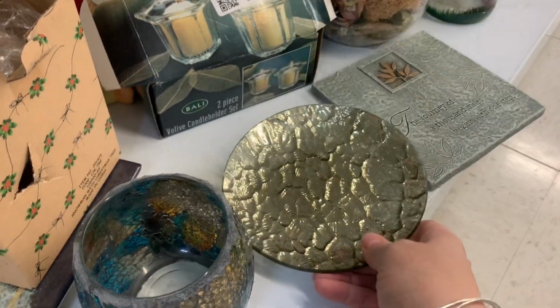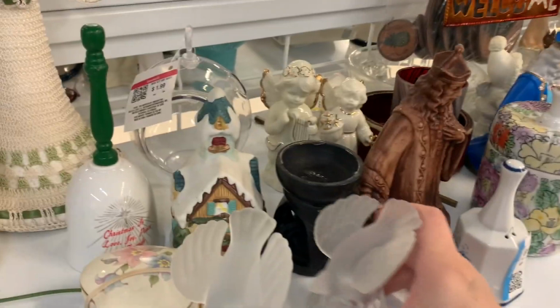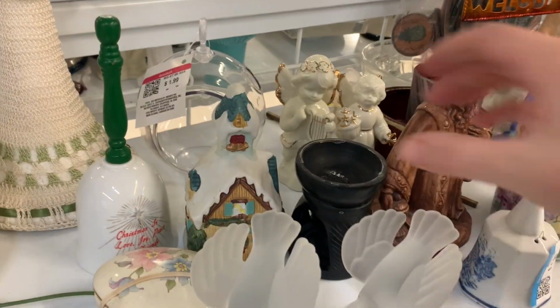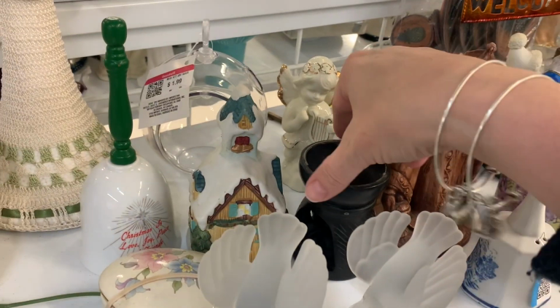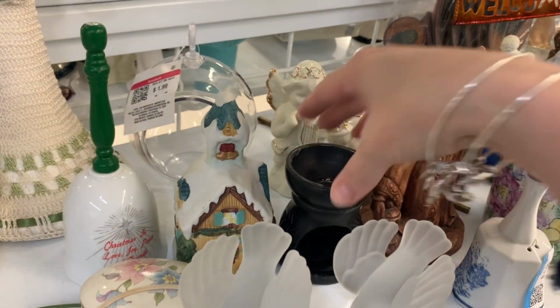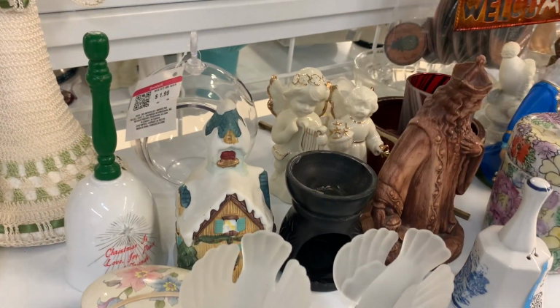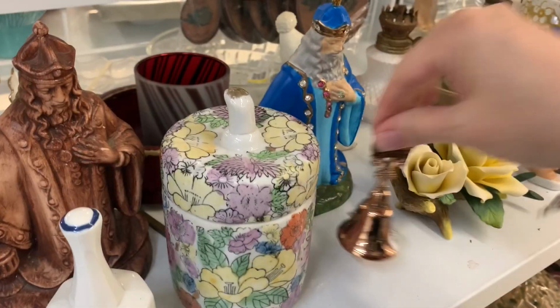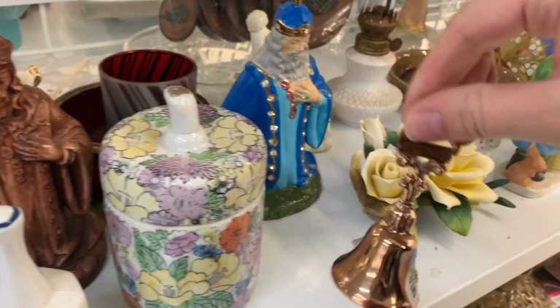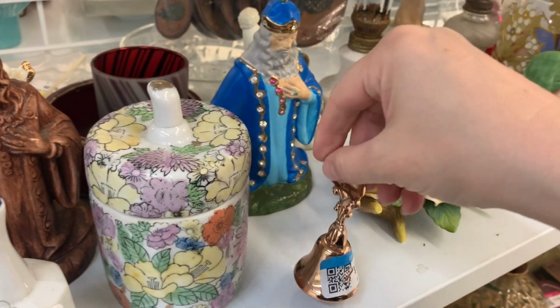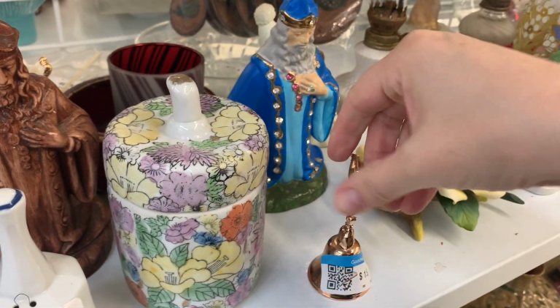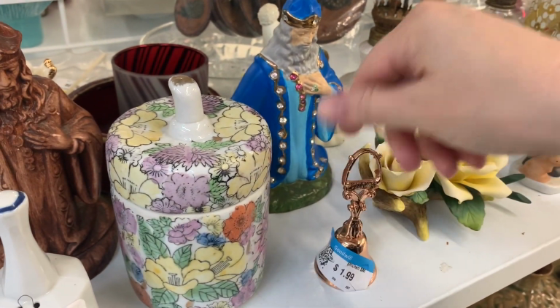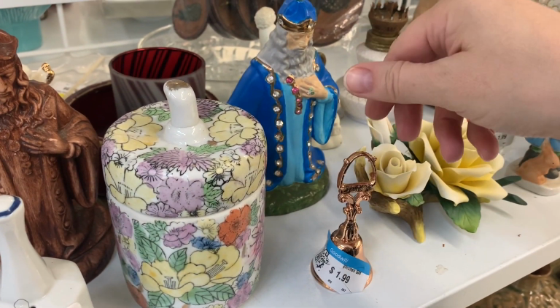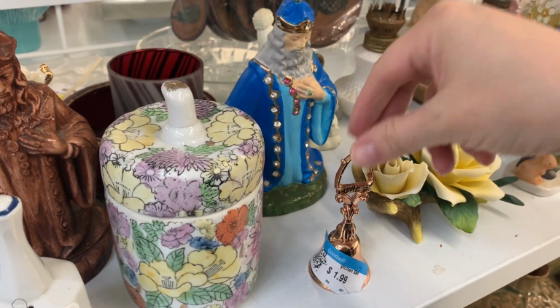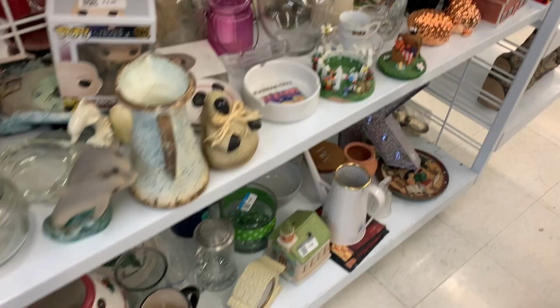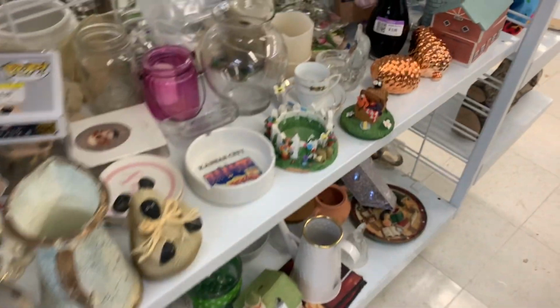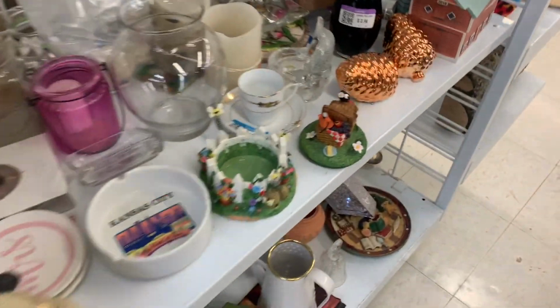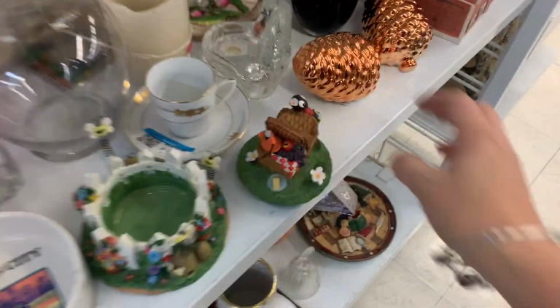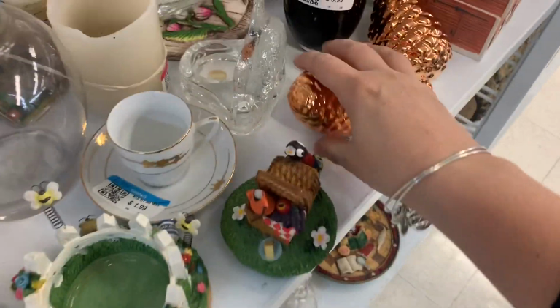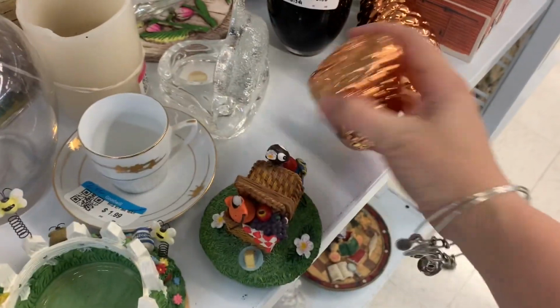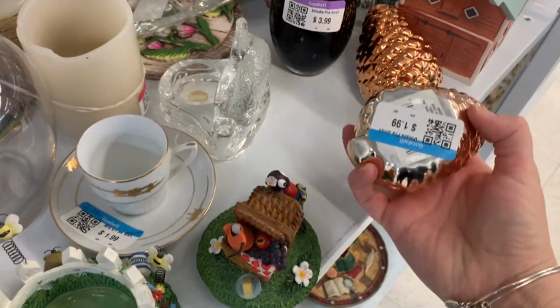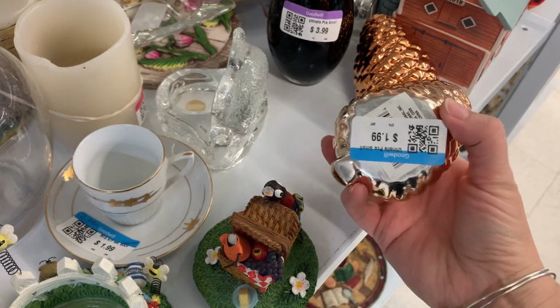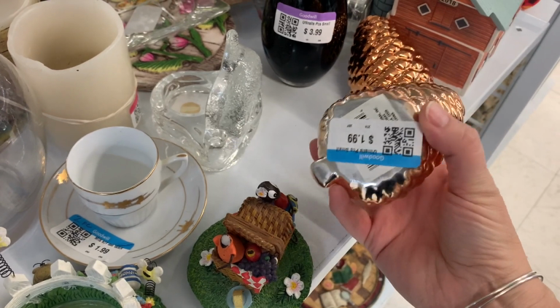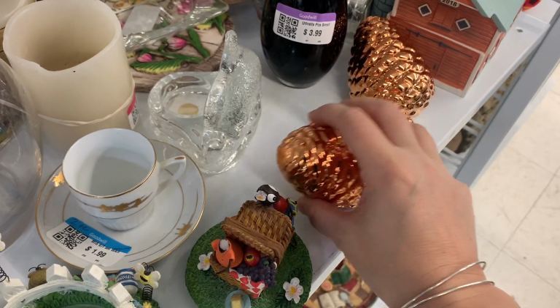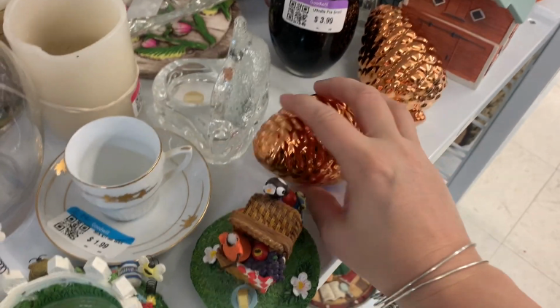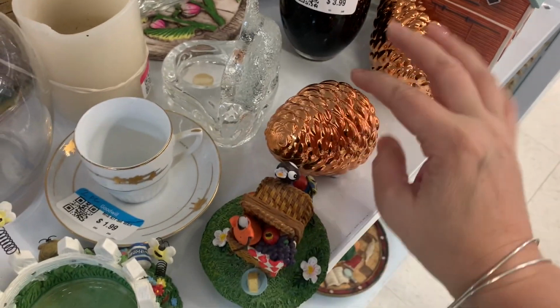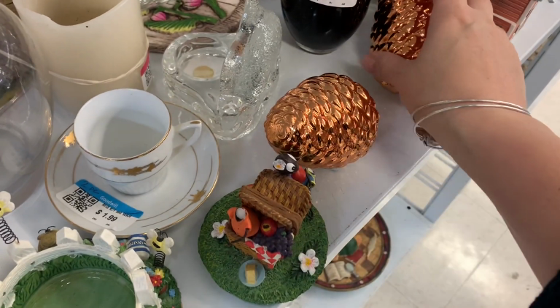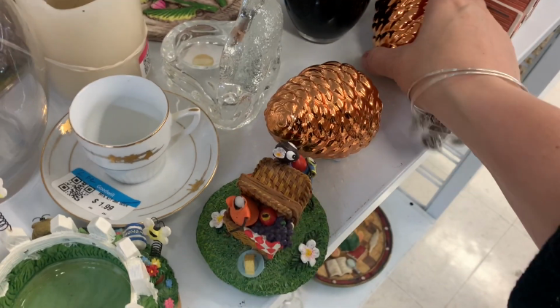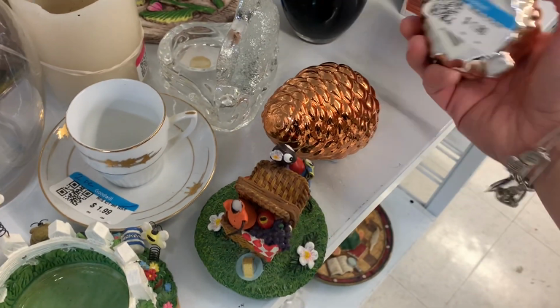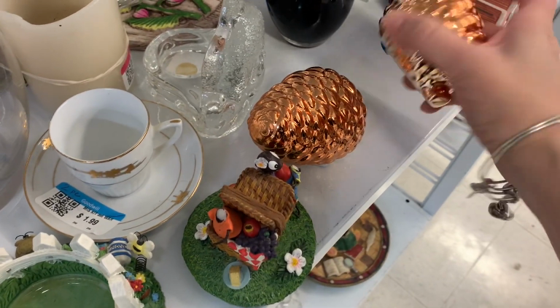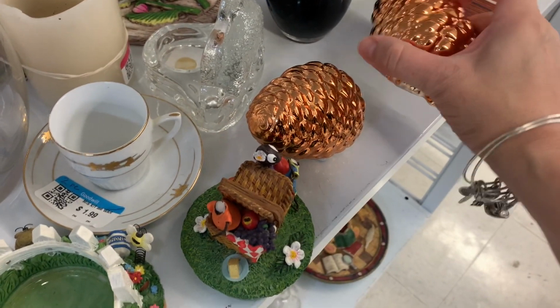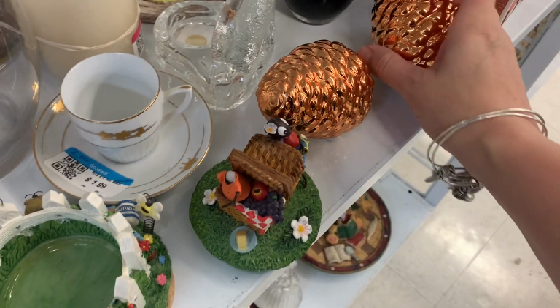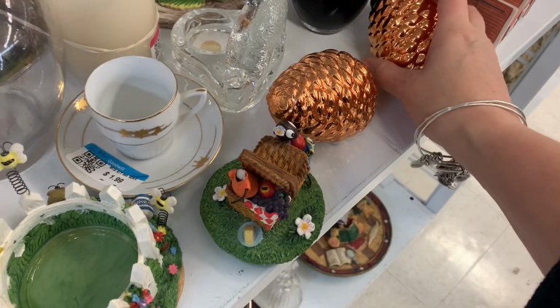Oh, here's another one of those little oil burners — a little bell for $1.99, cute! And there's pine cones — they're pretty thin though. That would be good for fall. Yay, fall!